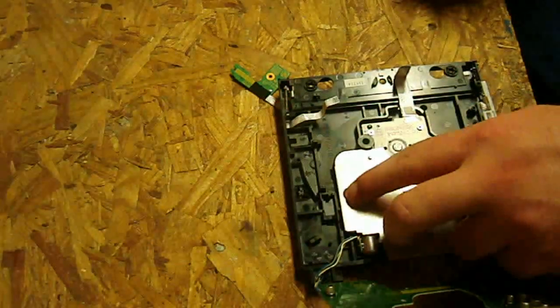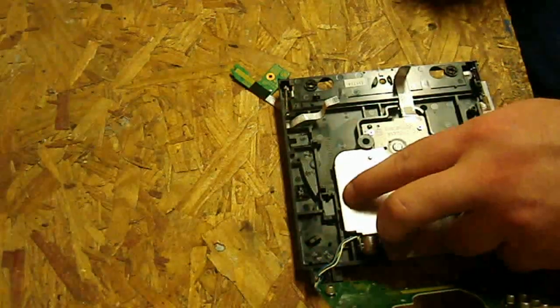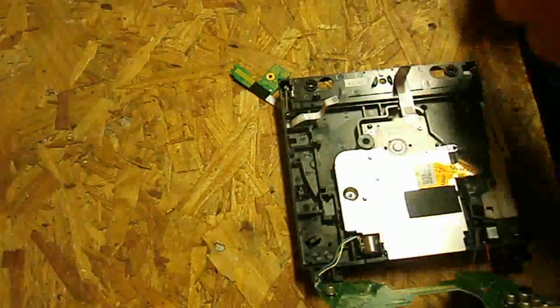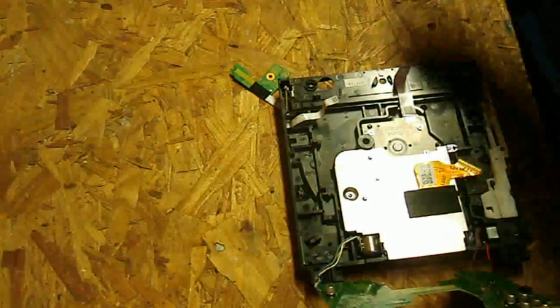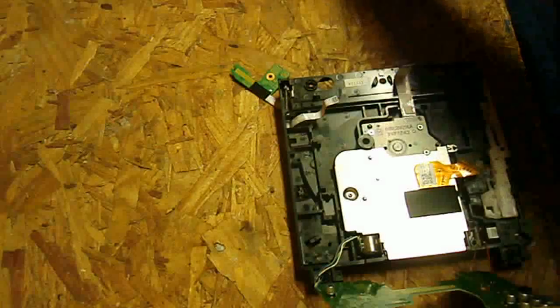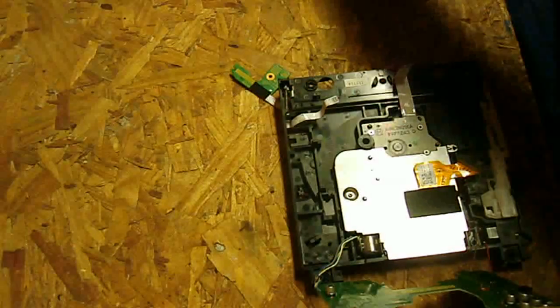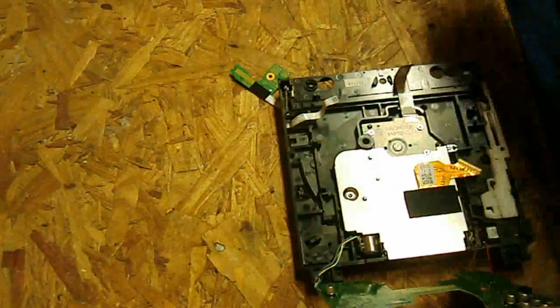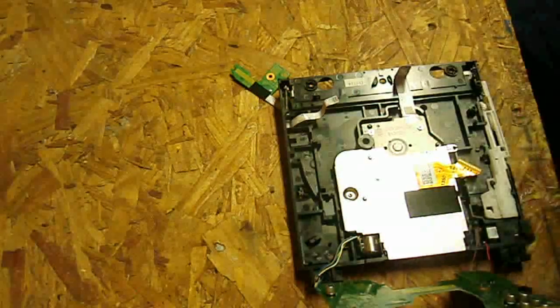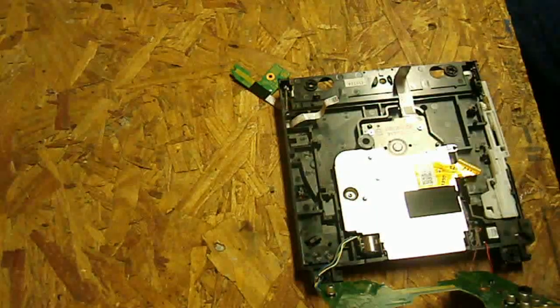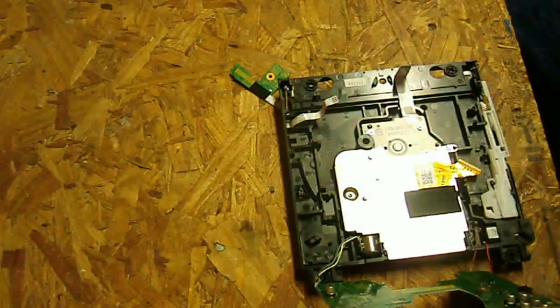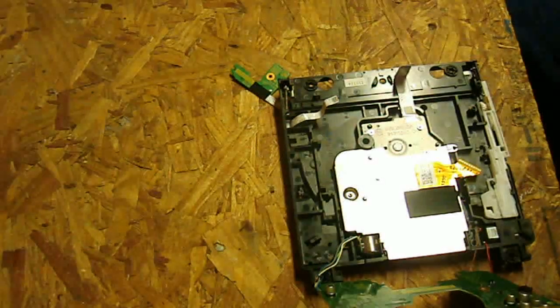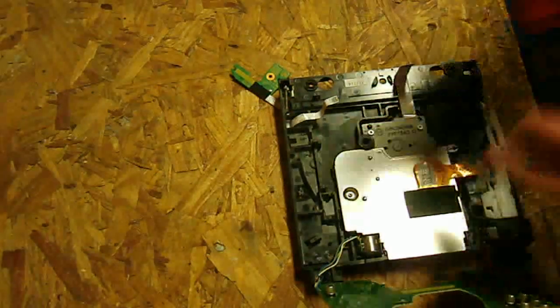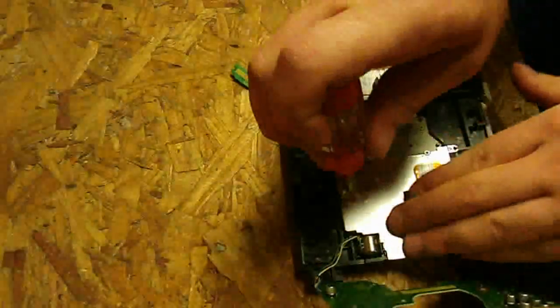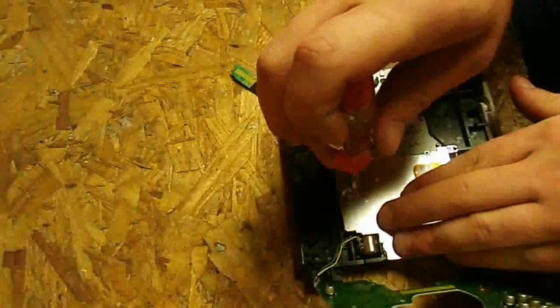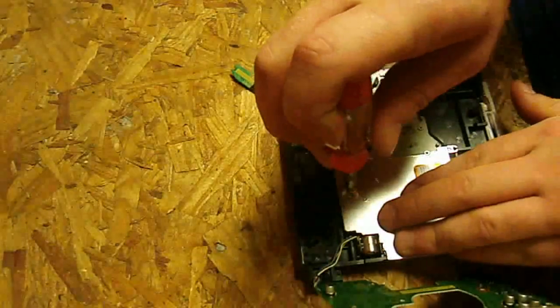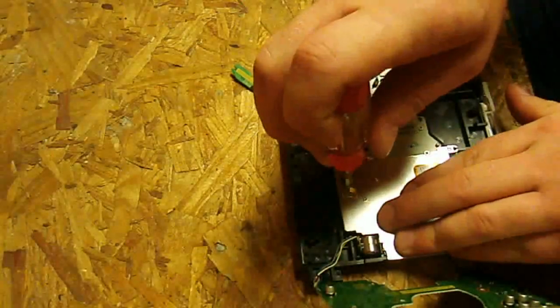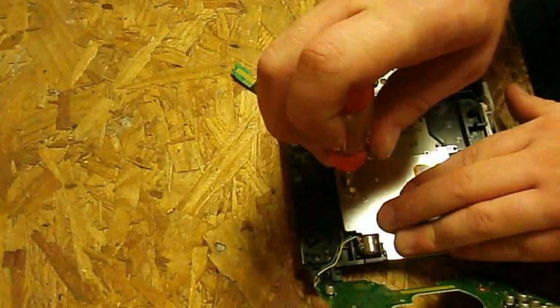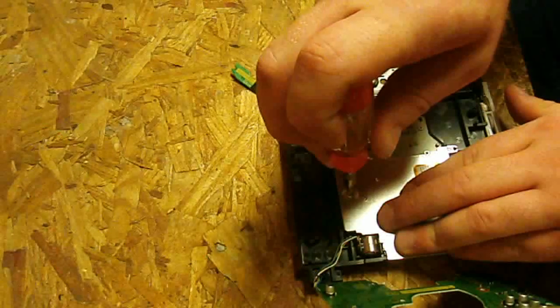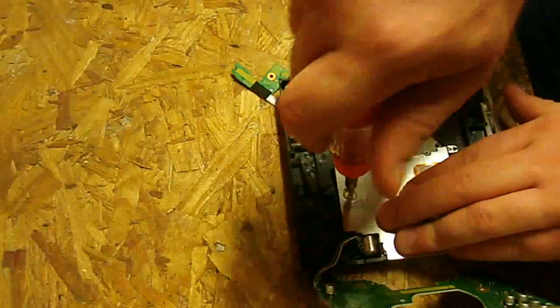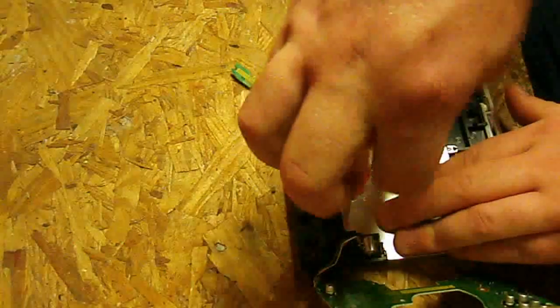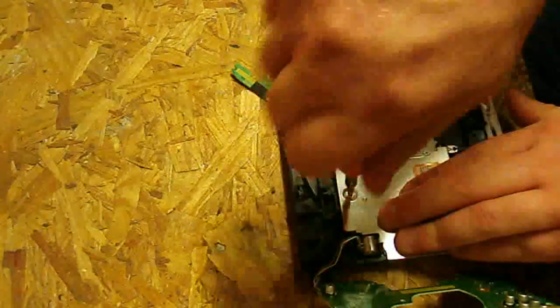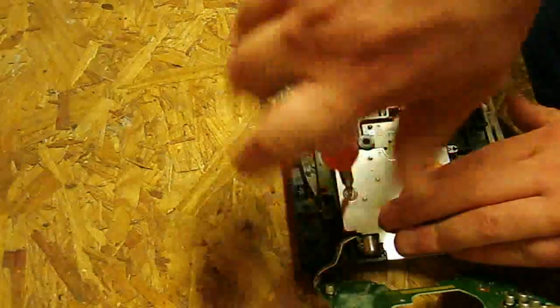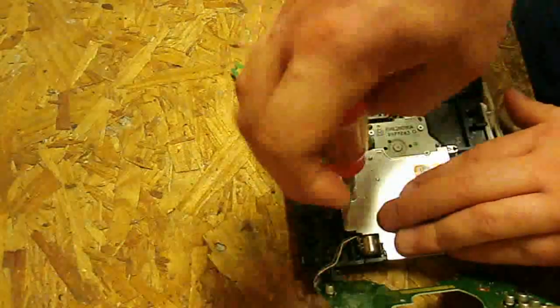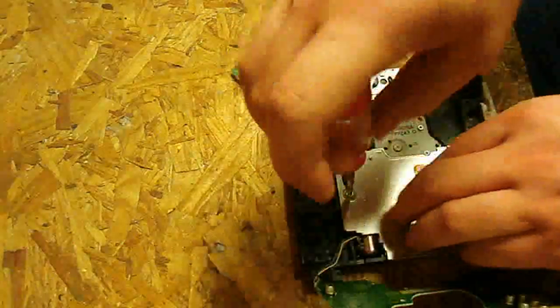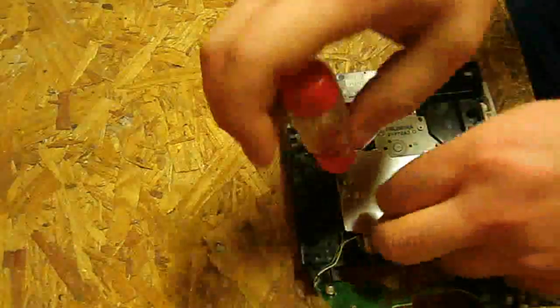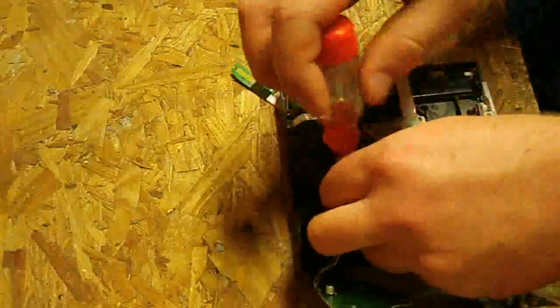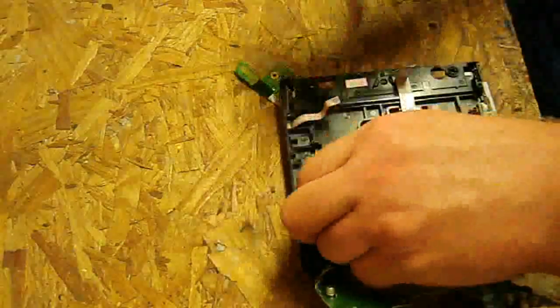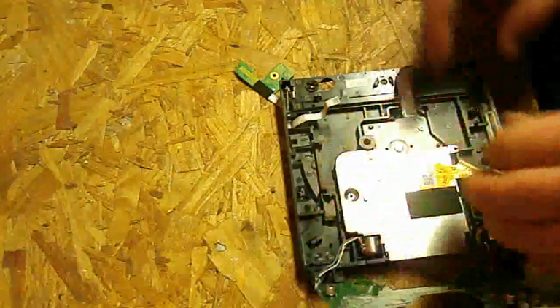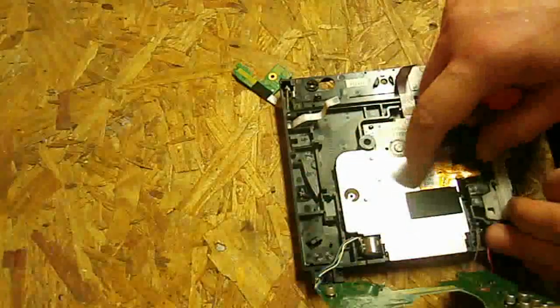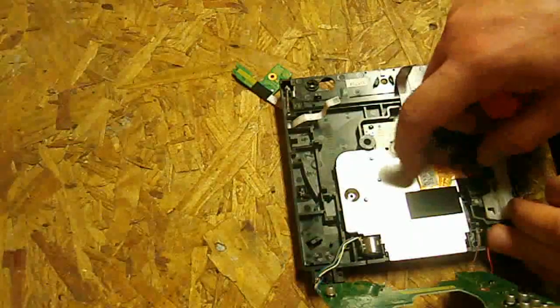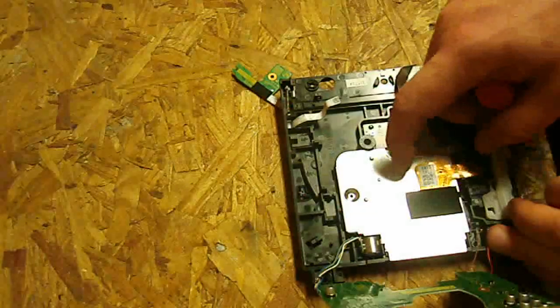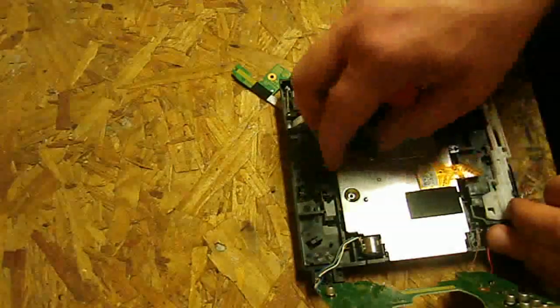There's a little screw right here, so we're going to take that out. Now you want to be careful after you pull this off — you don't want to just rip it right out of there because you can tear this ribbon.